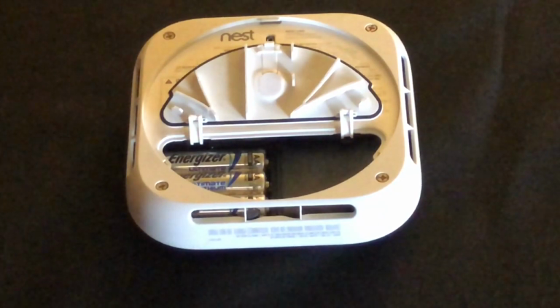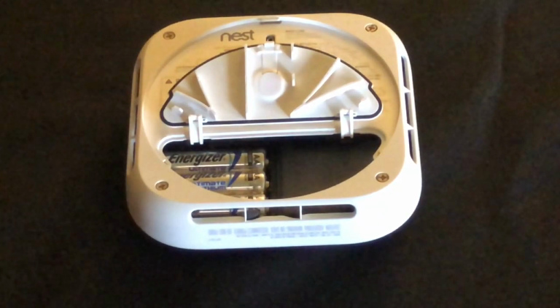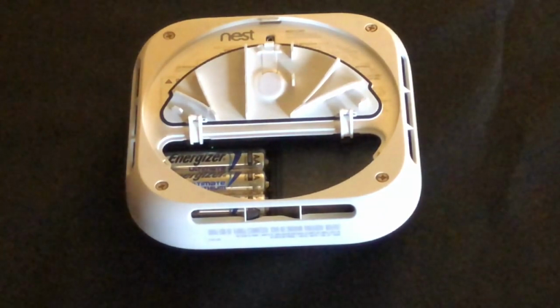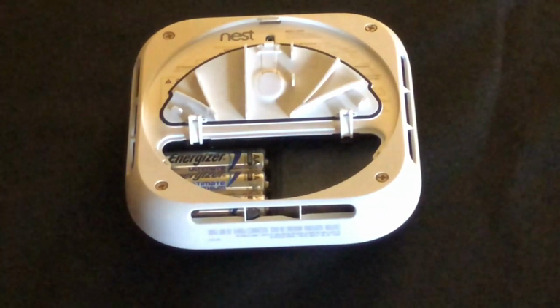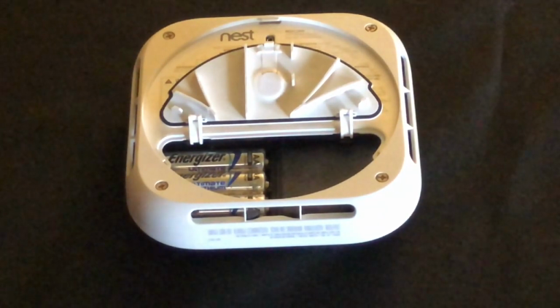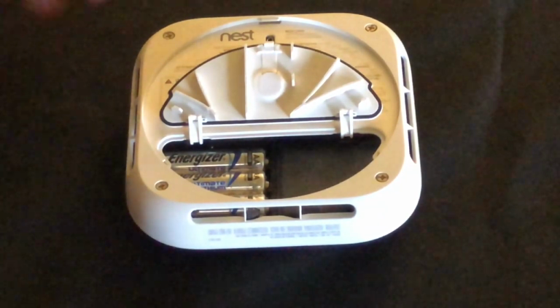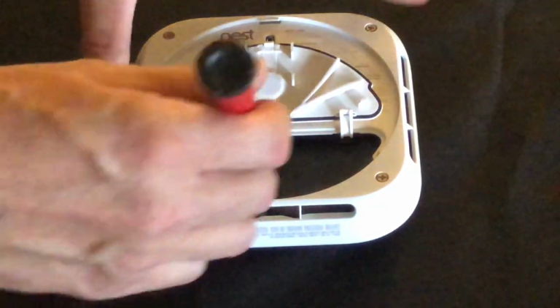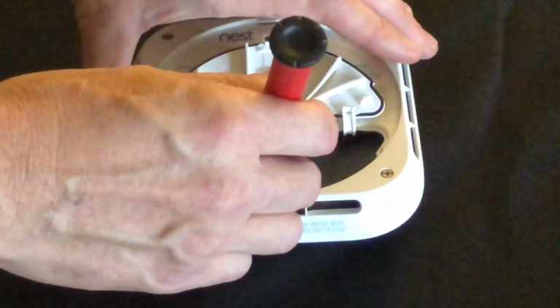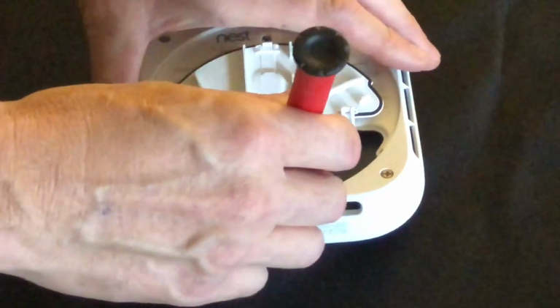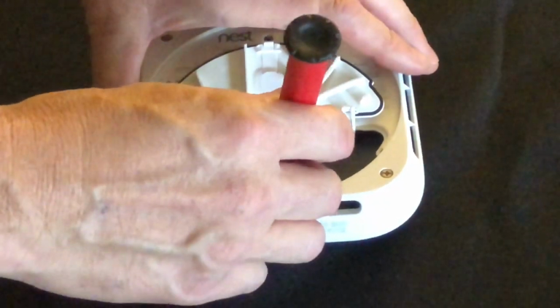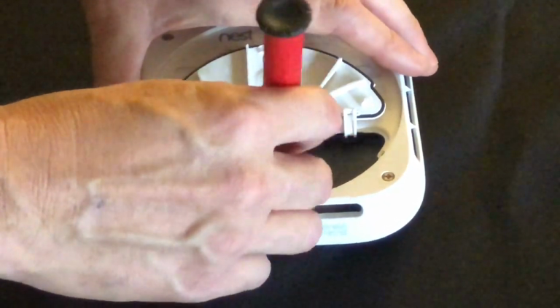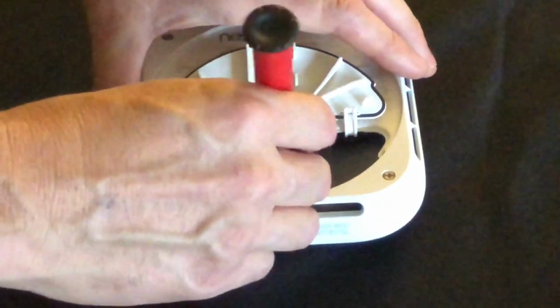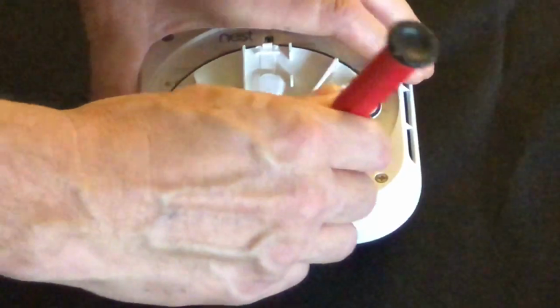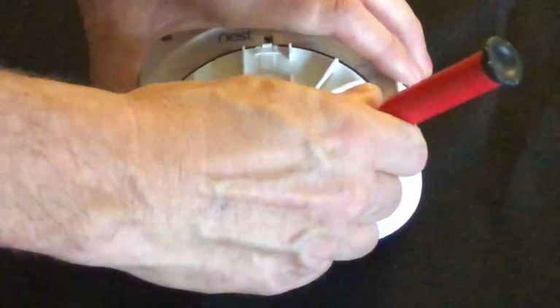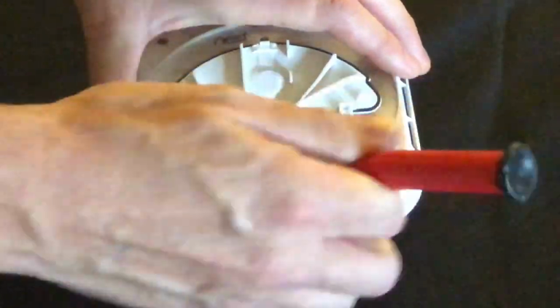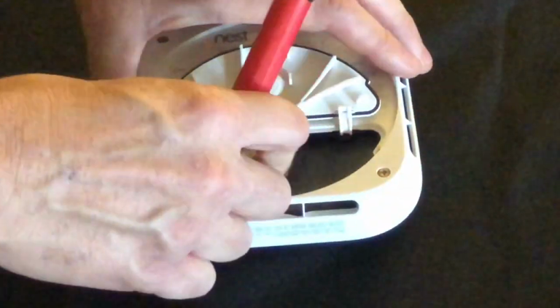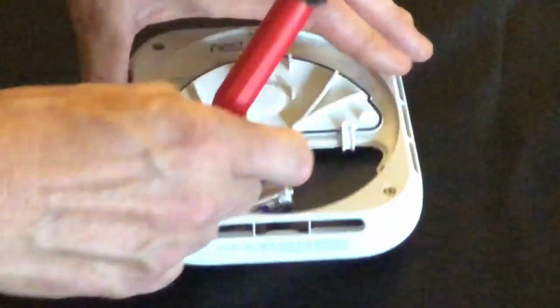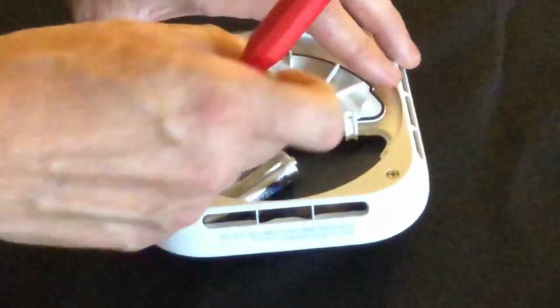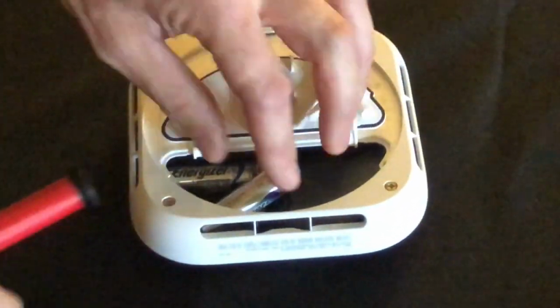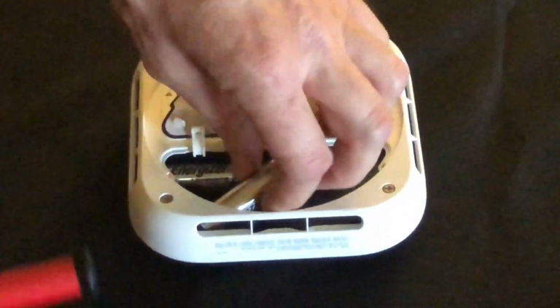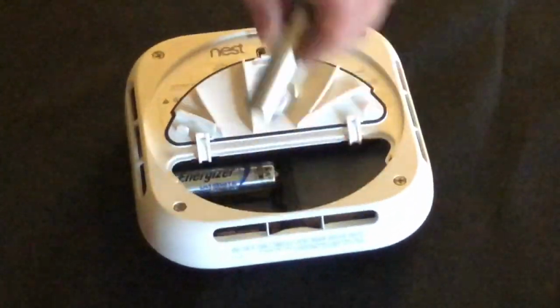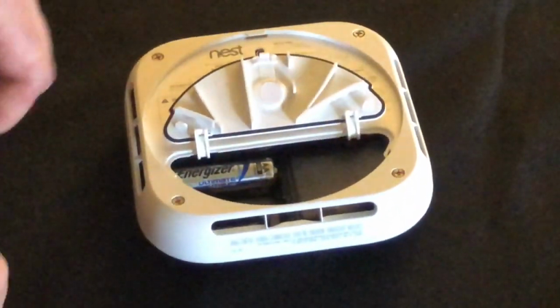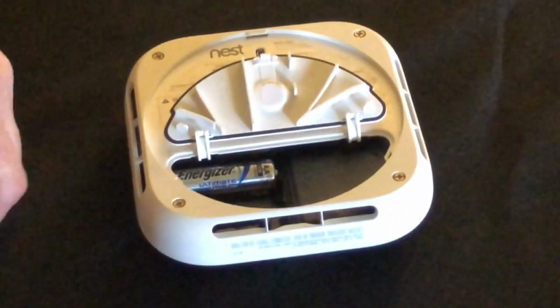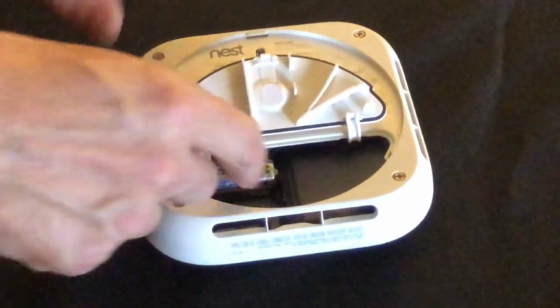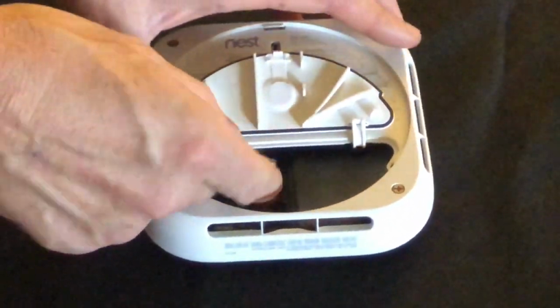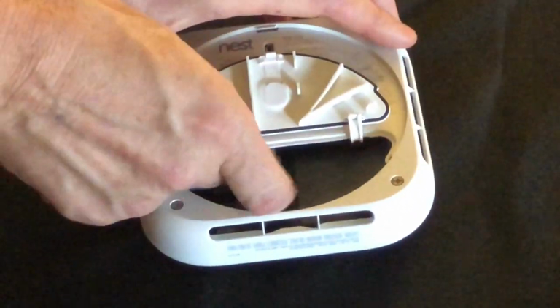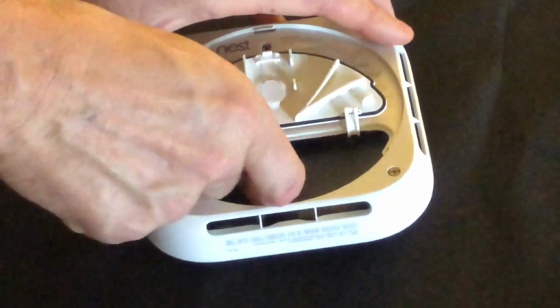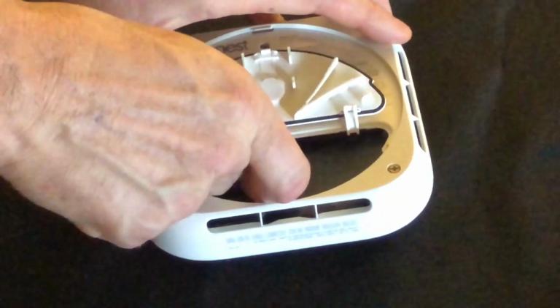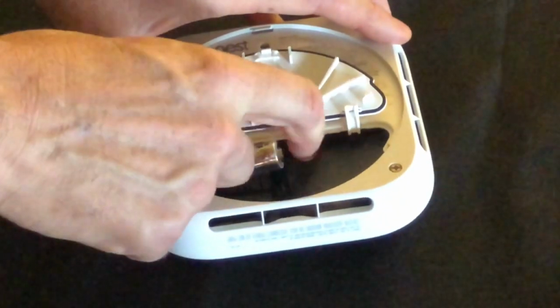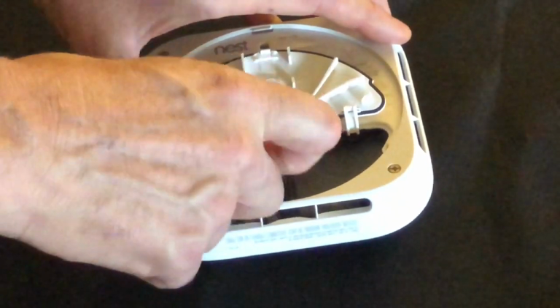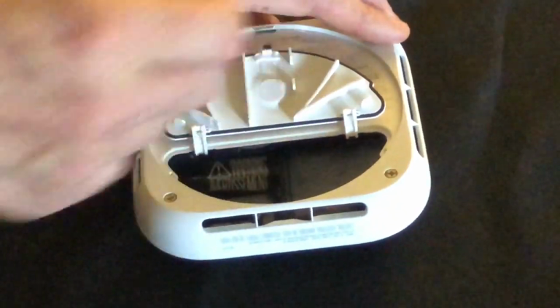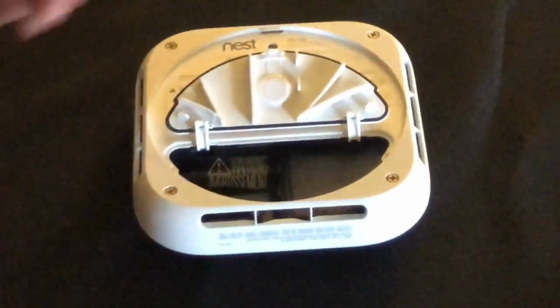I'm going to take a flathead screwdriver, pull out the middle battery, and the second one will come out, and then we'll pull the third.